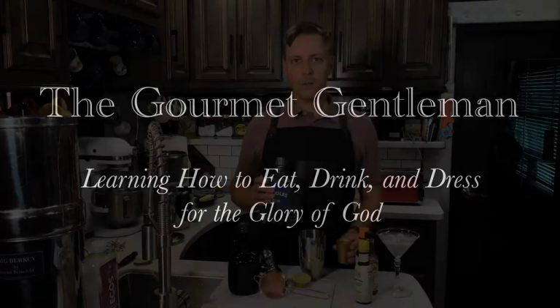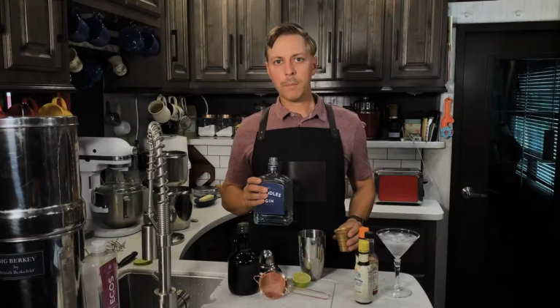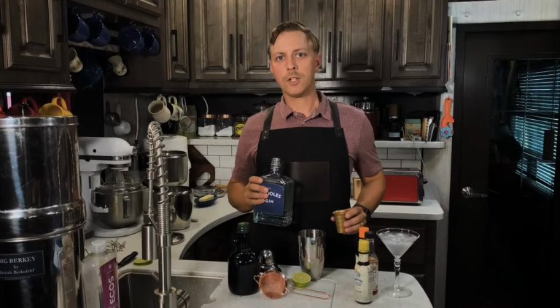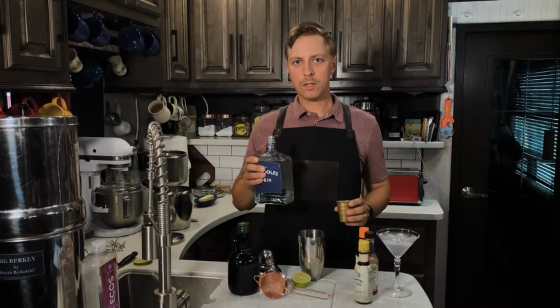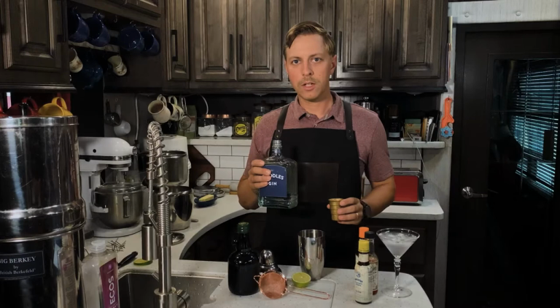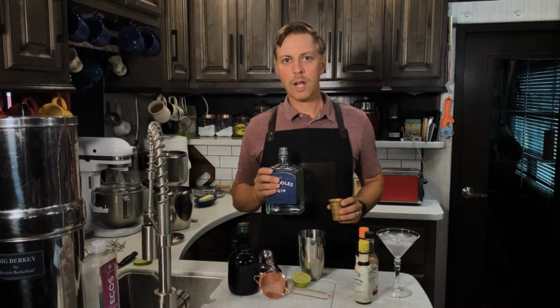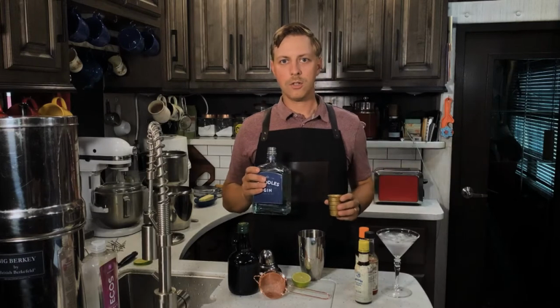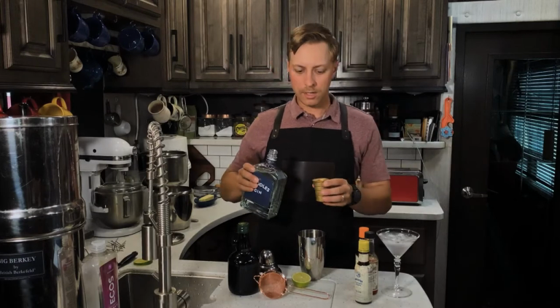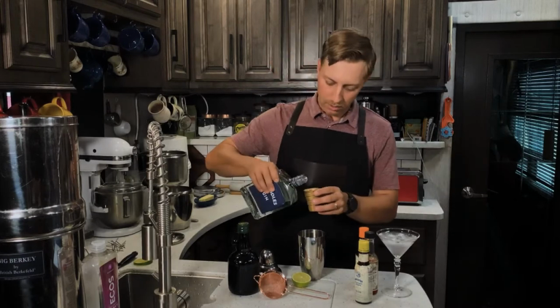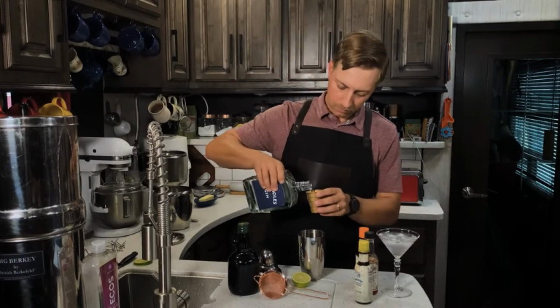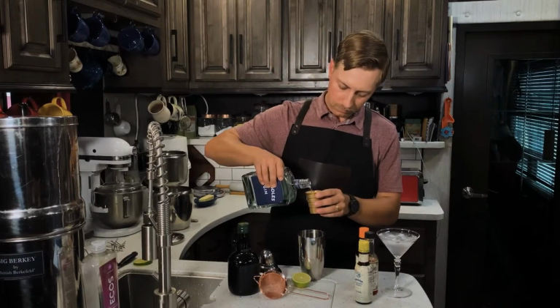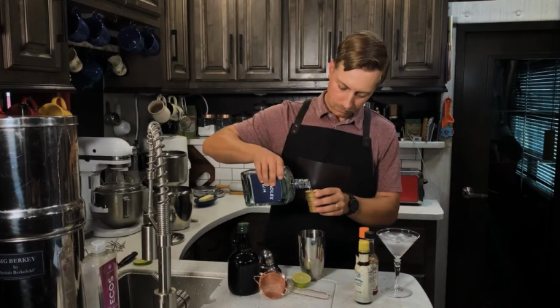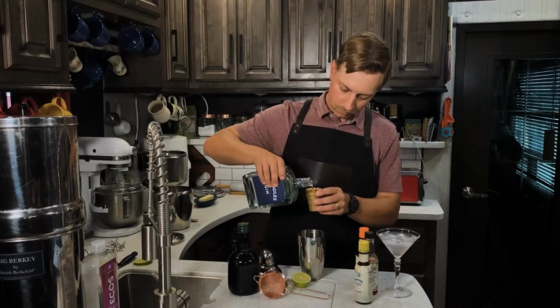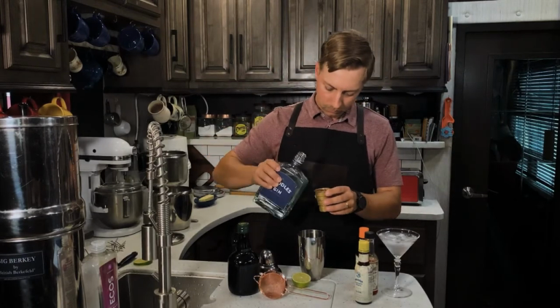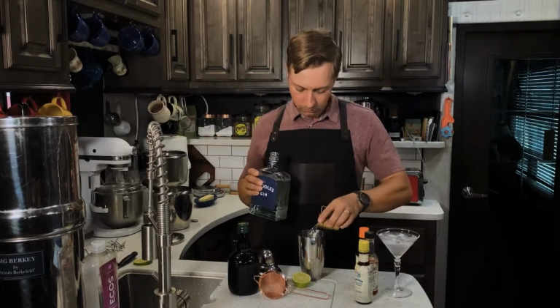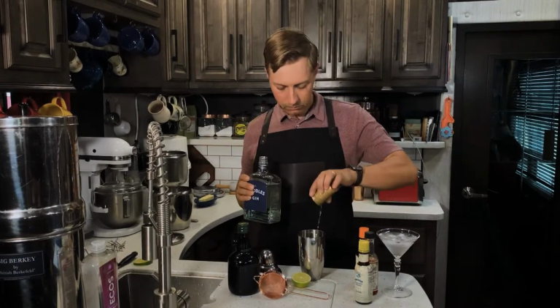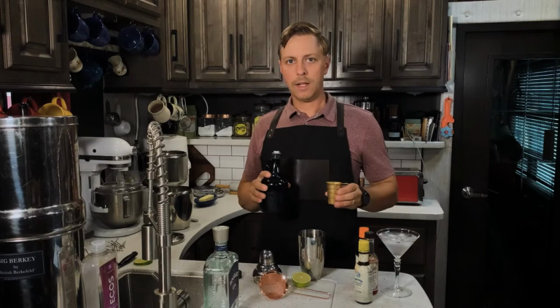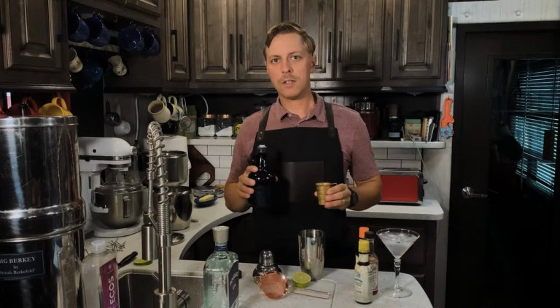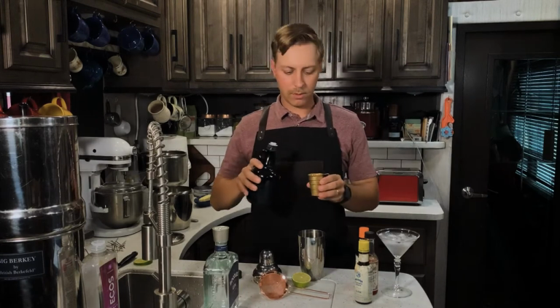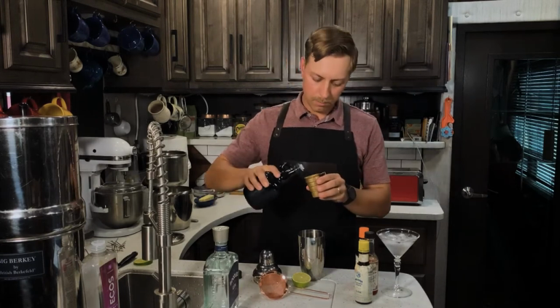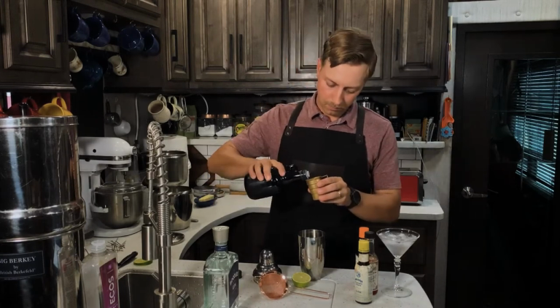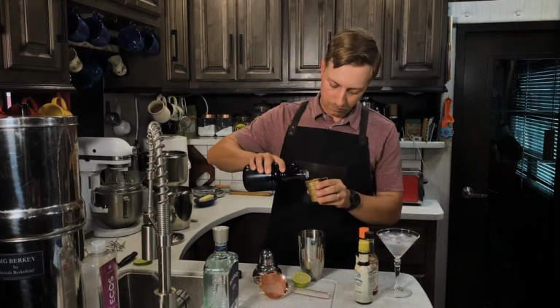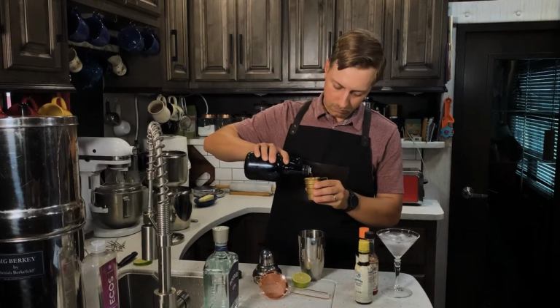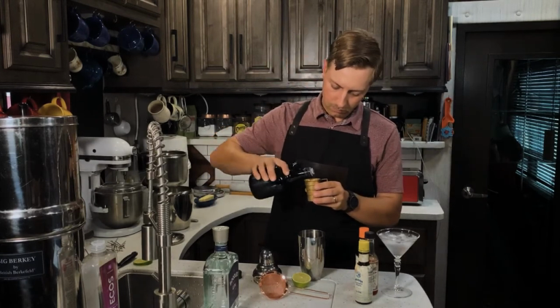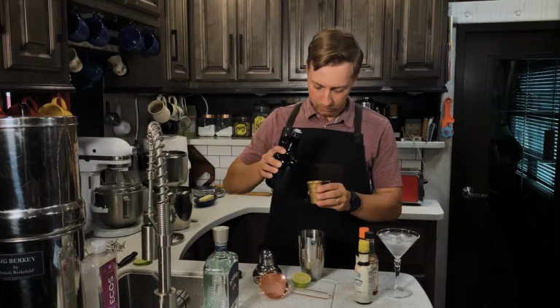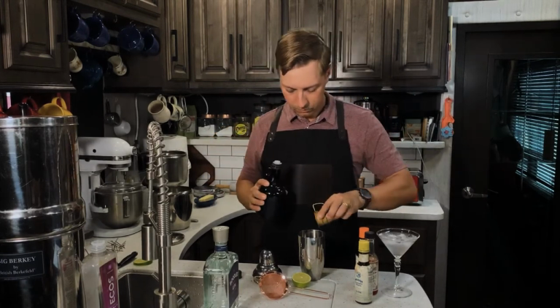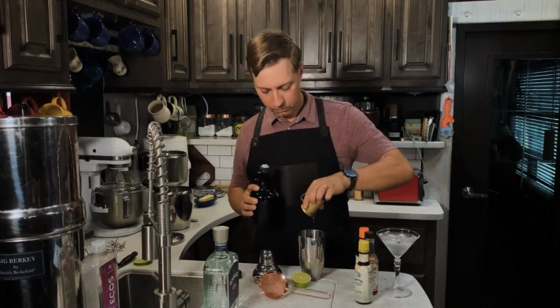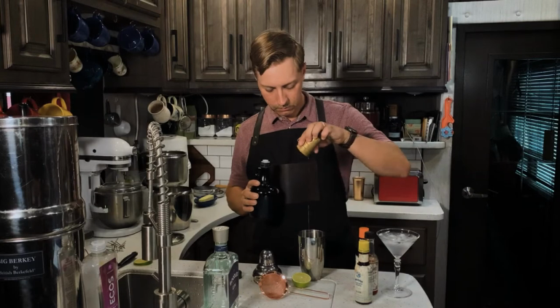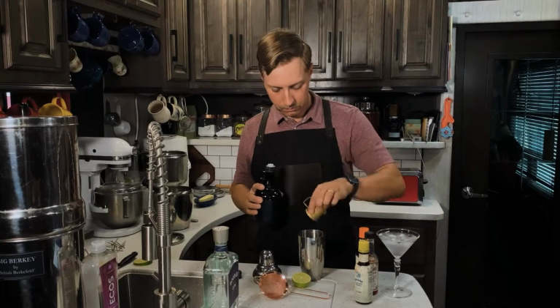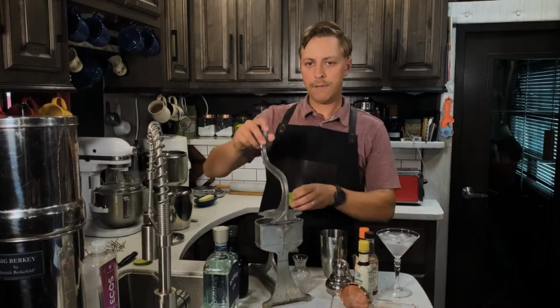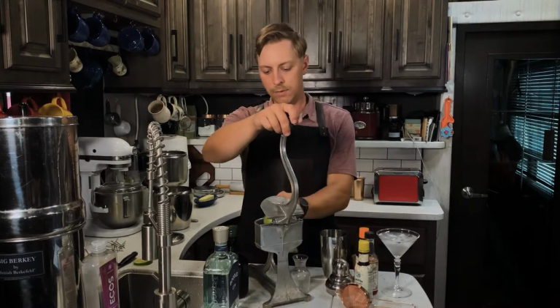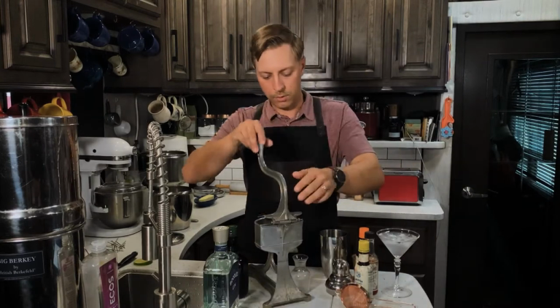We'll start by adding two ounces of London dry gin to a cocktail shaker, then a half ounce of simple syrup and a half ounce of lime juice.